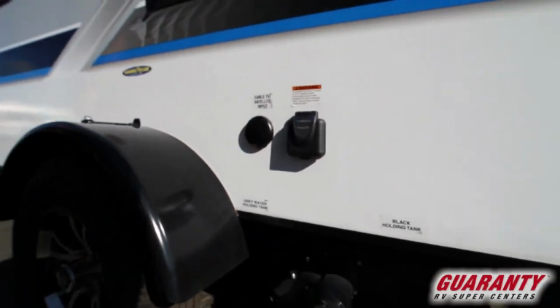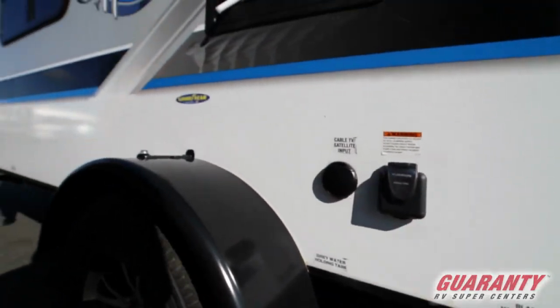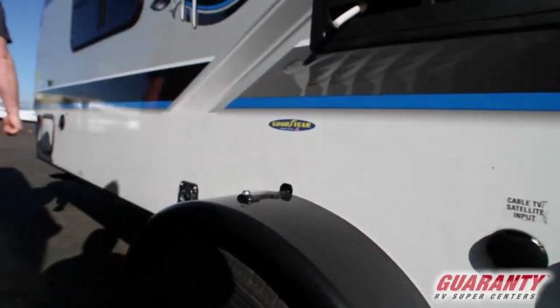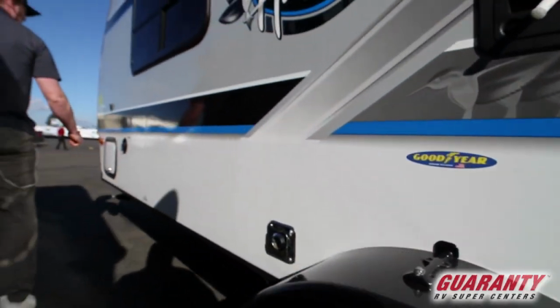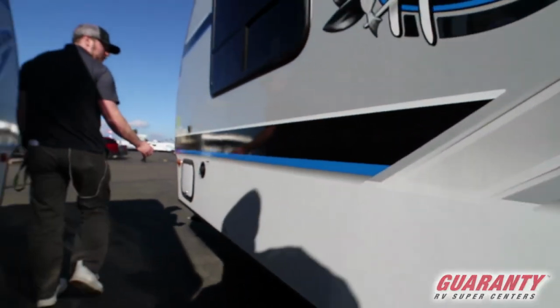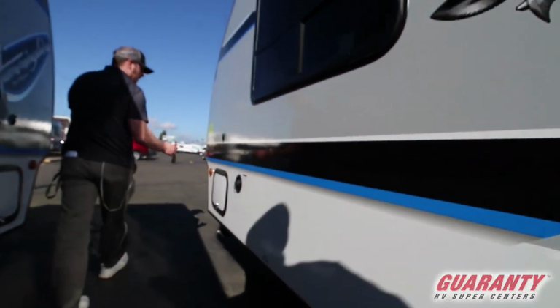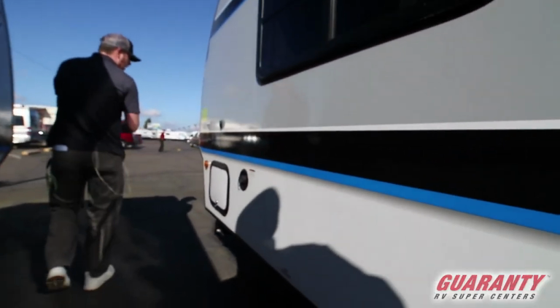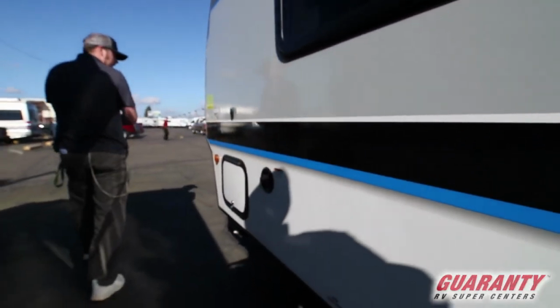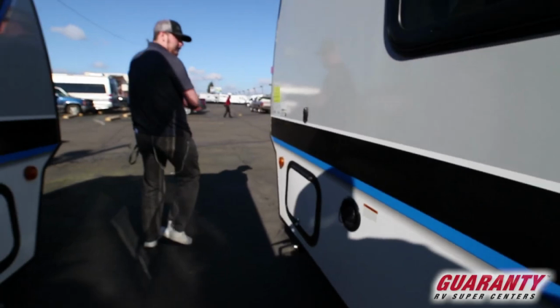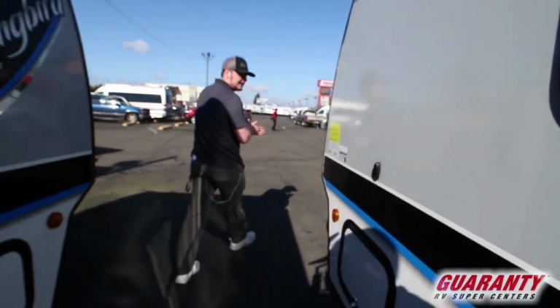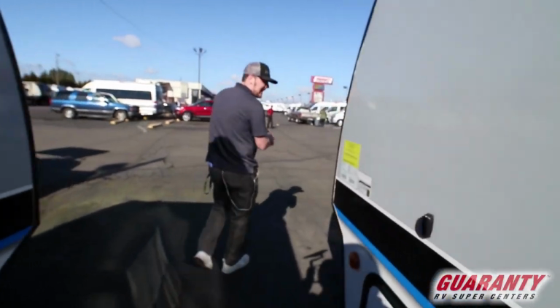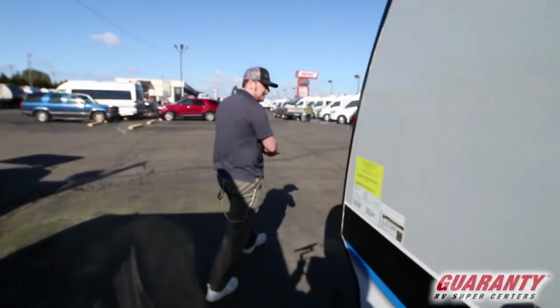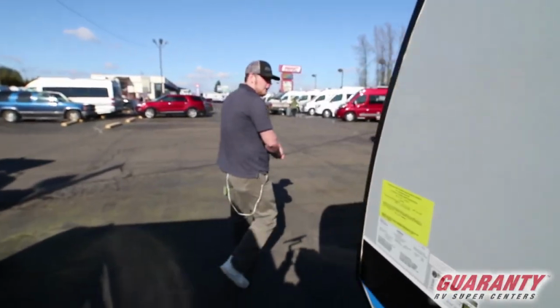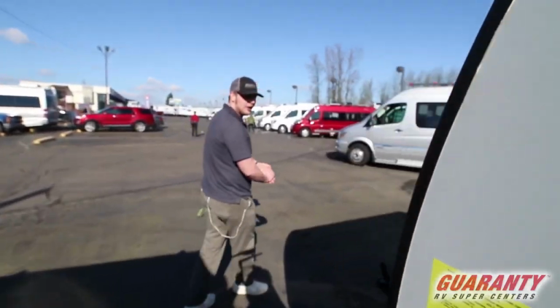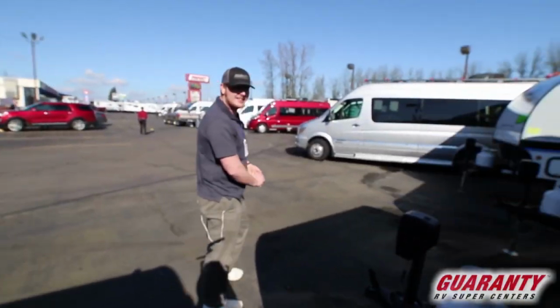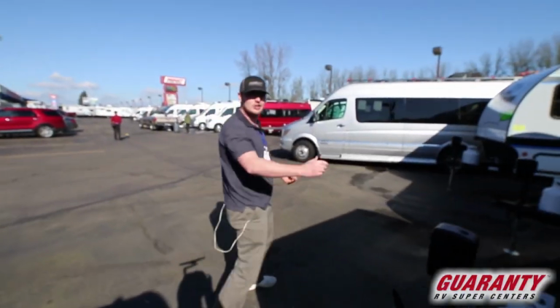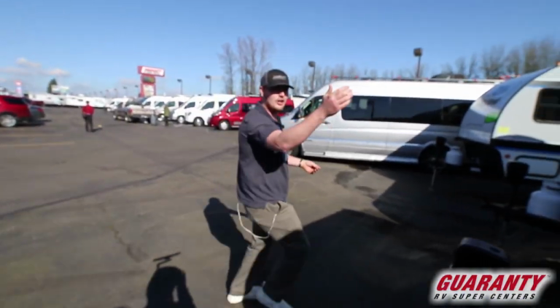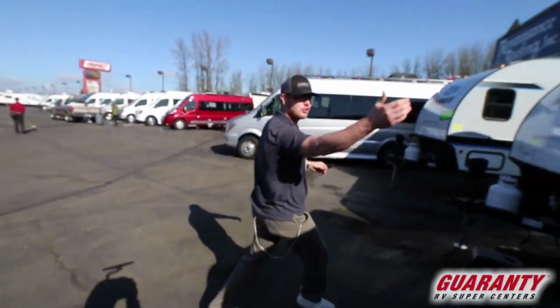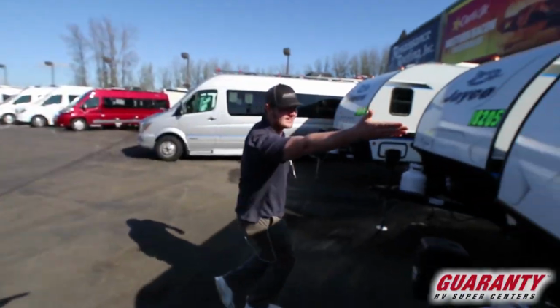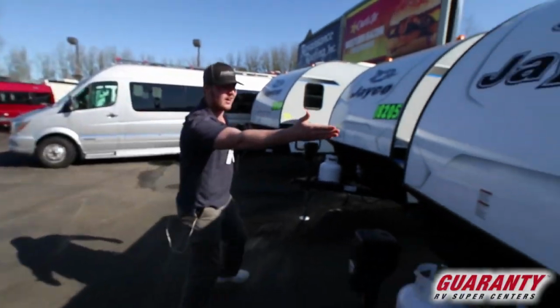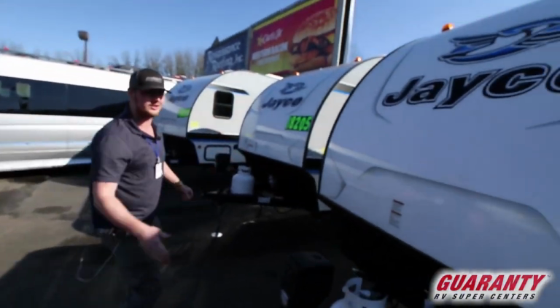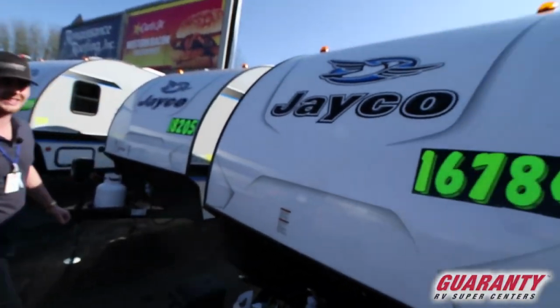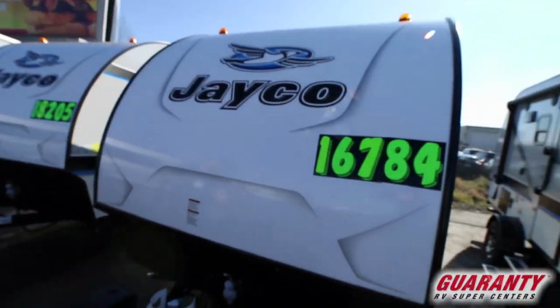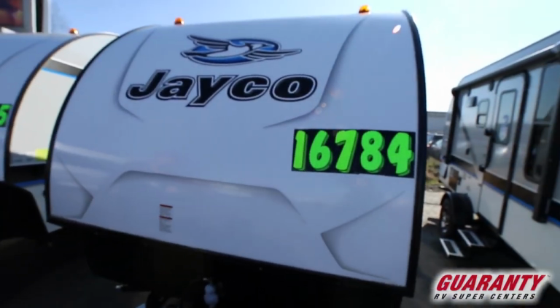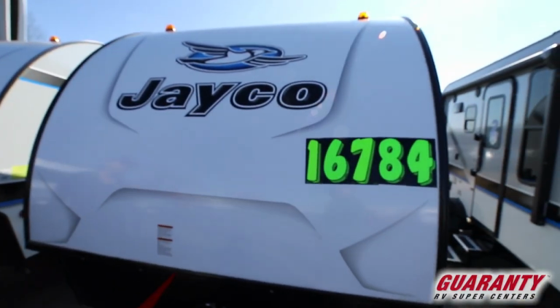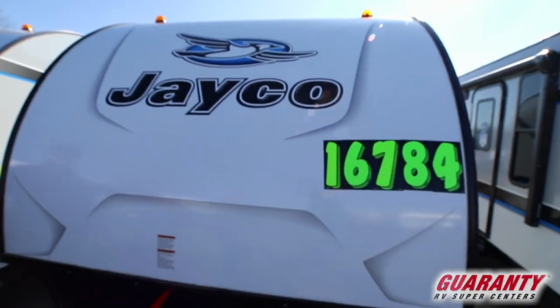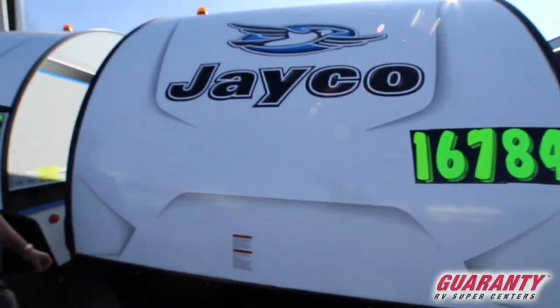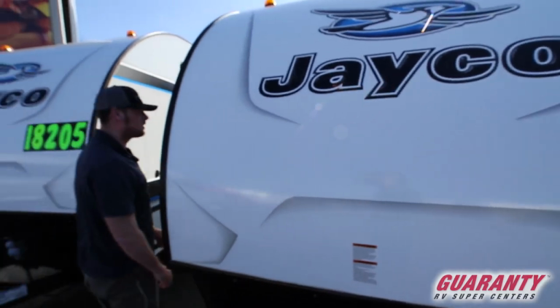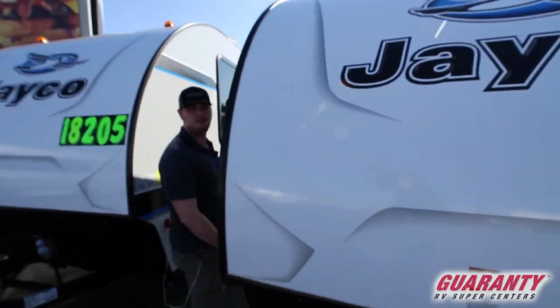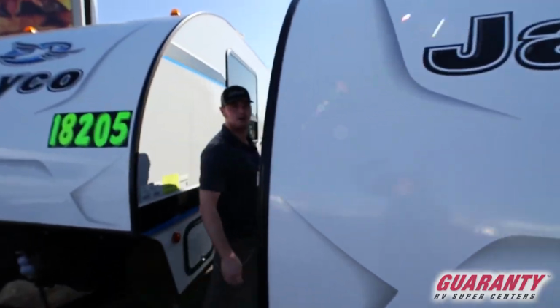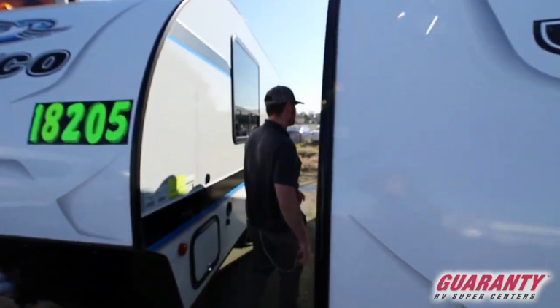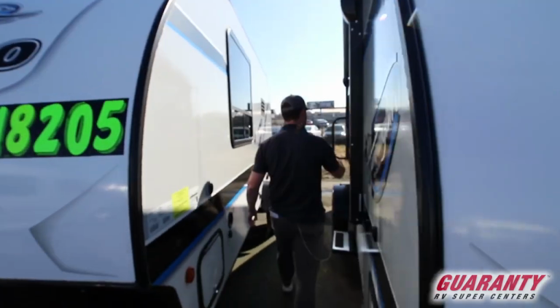Now coming back over to this side, you're gonna see it's on a great sale price of sixteen thousand seven hundred eighty-four dollars. You won't find one for cheaper.